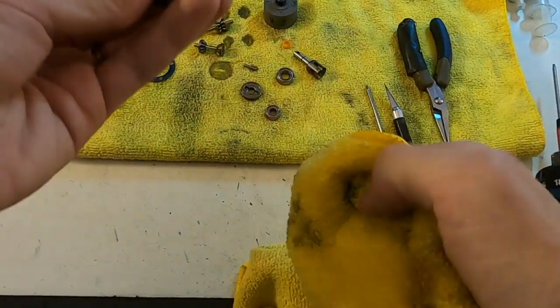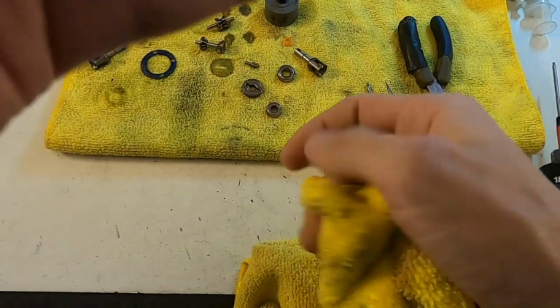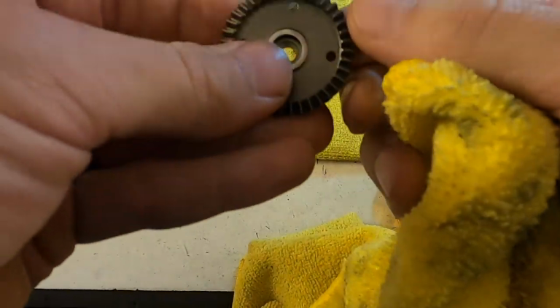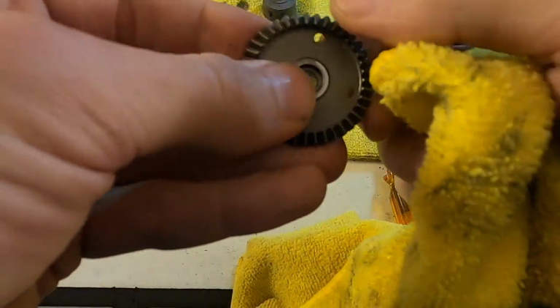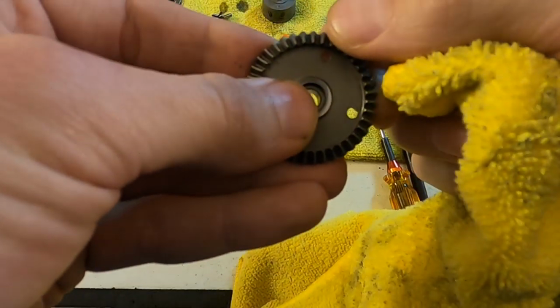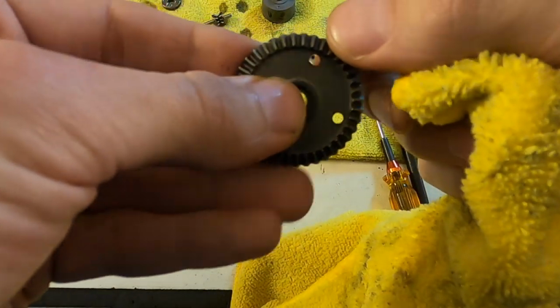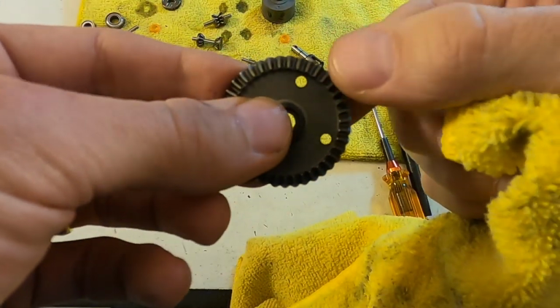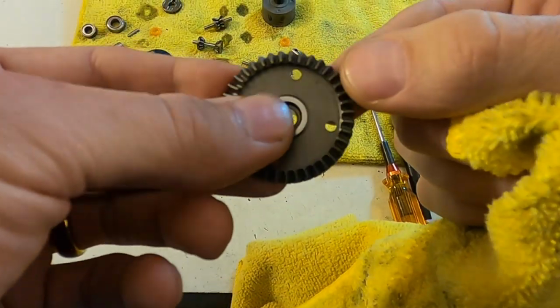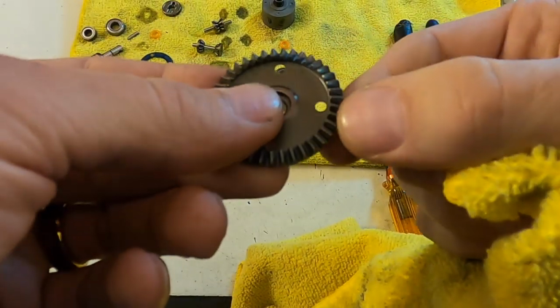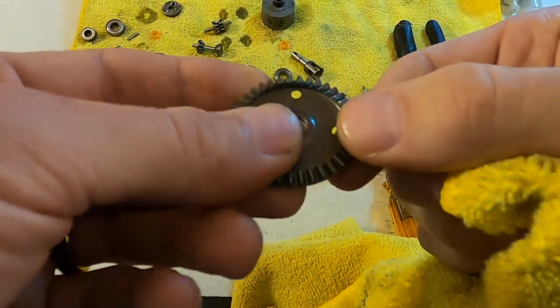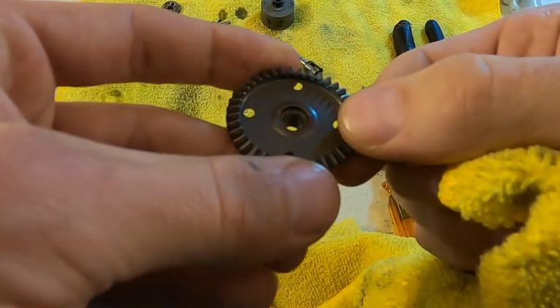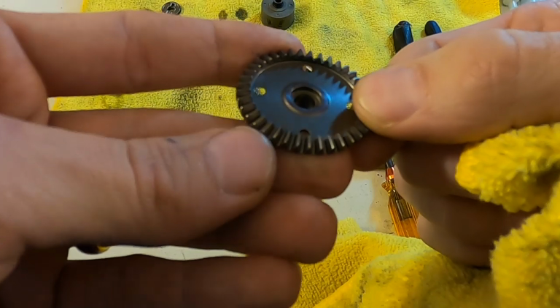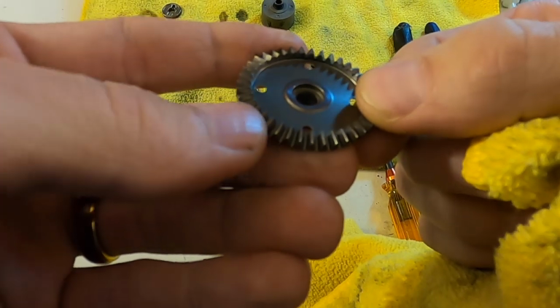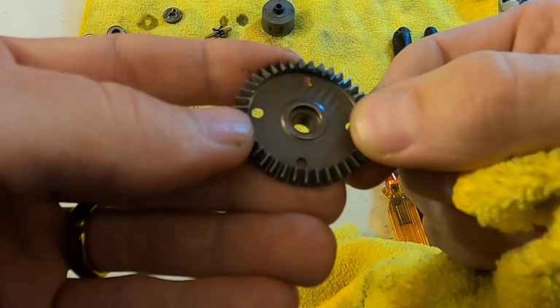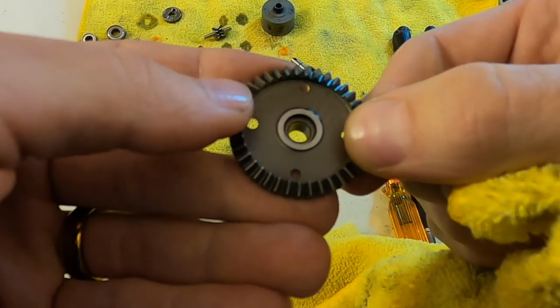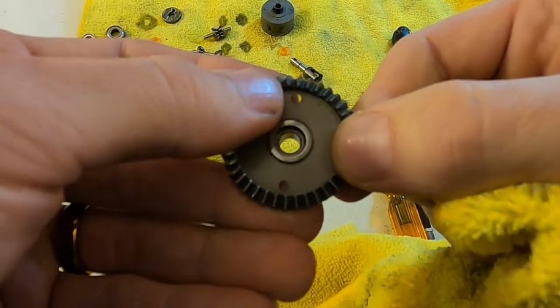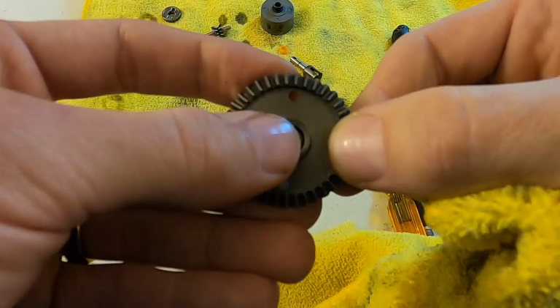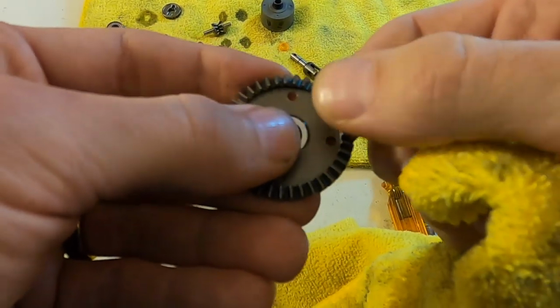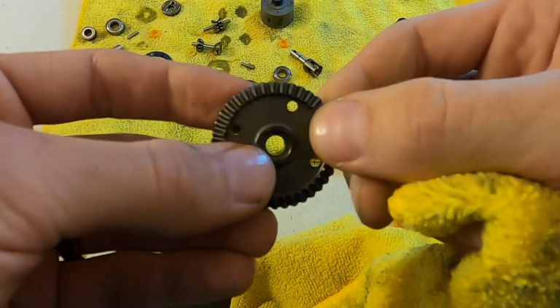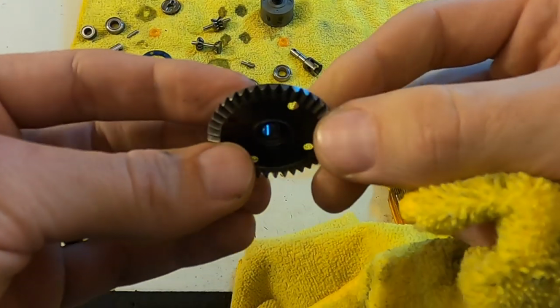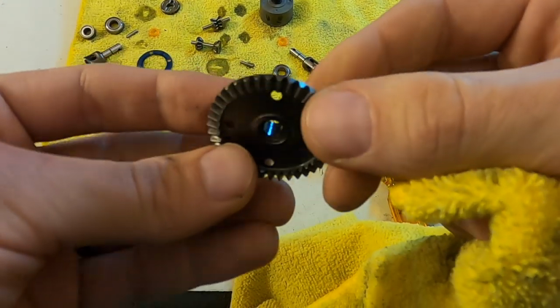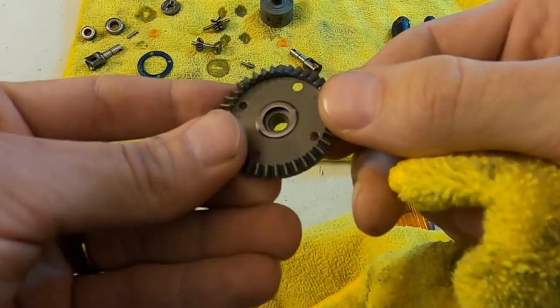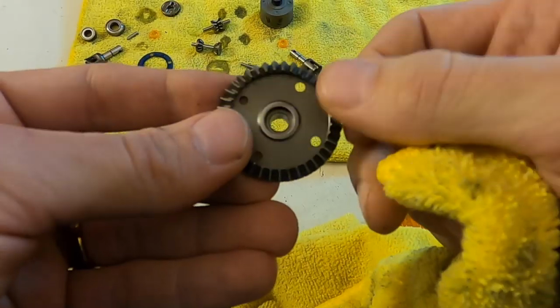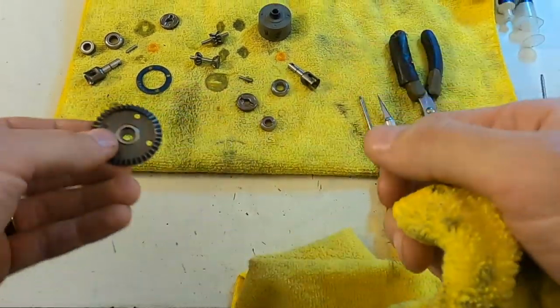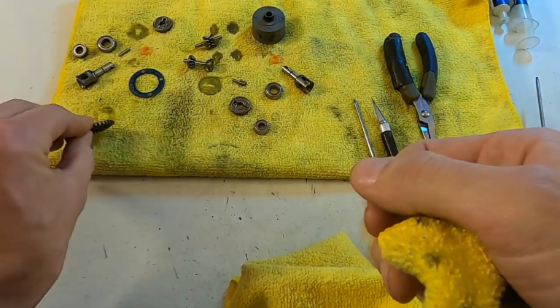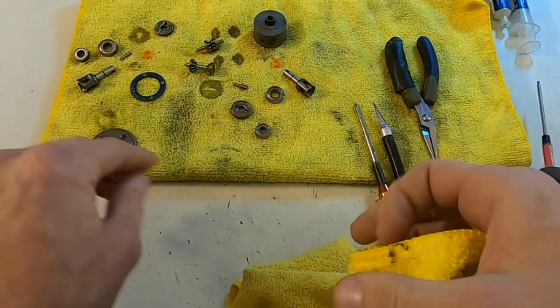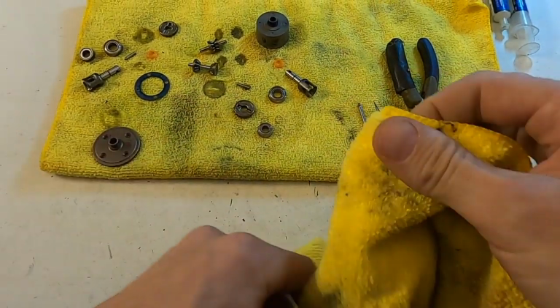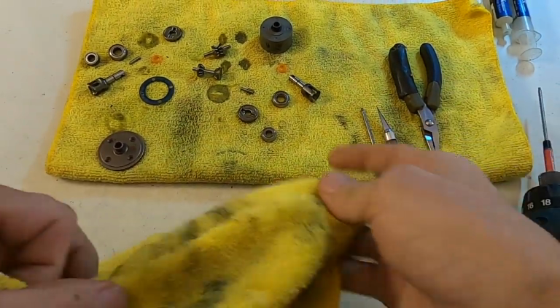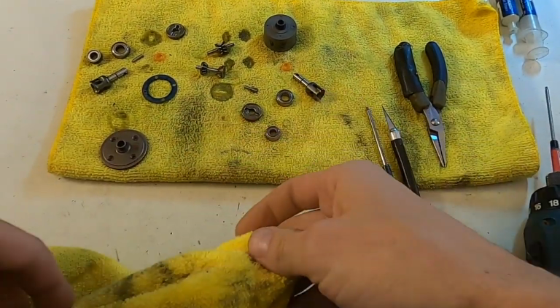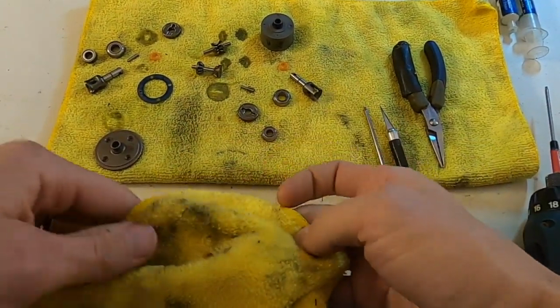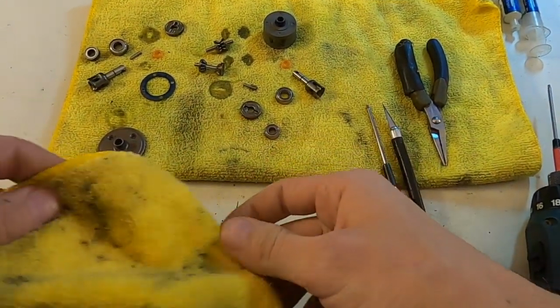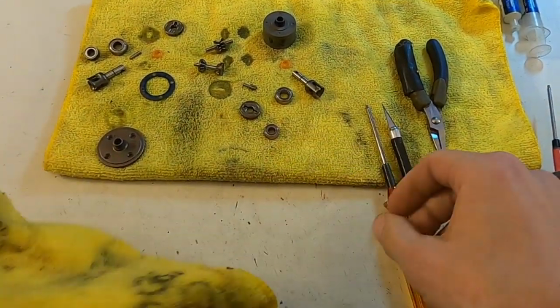Then I'll examine all the teeth on the gear as well, just making sure there's no chipped teeth and everything looks good. Again, these hardly ever go bad on the Agamas, so that looks pretty good. And we got everything pretty much dried off.